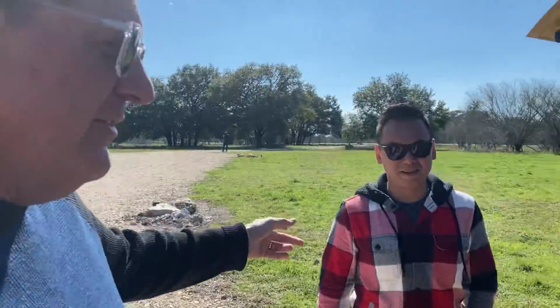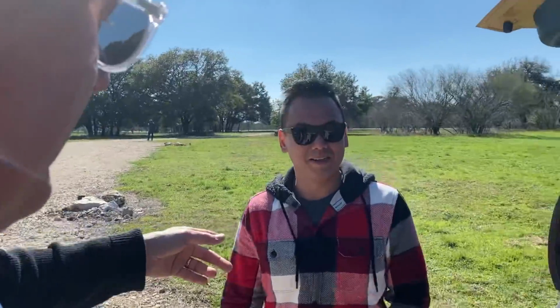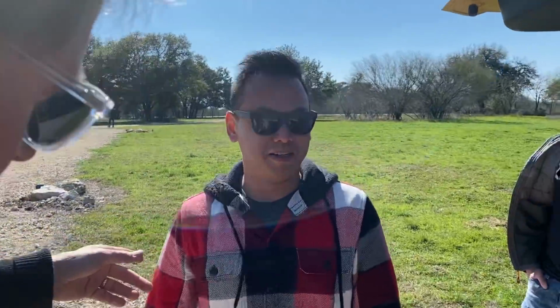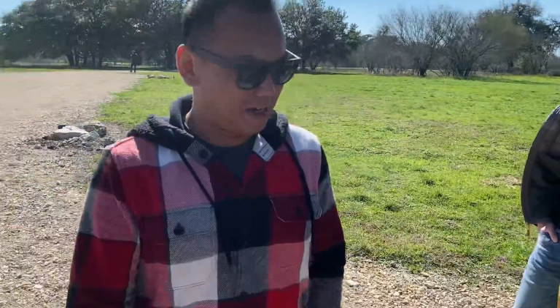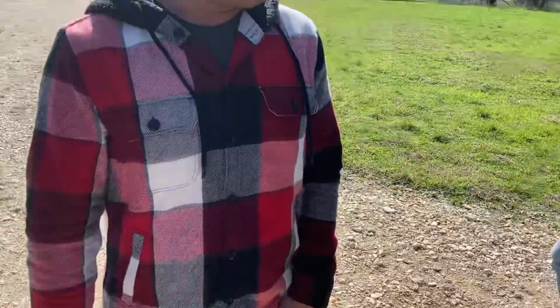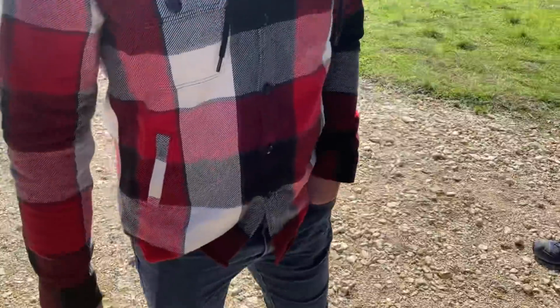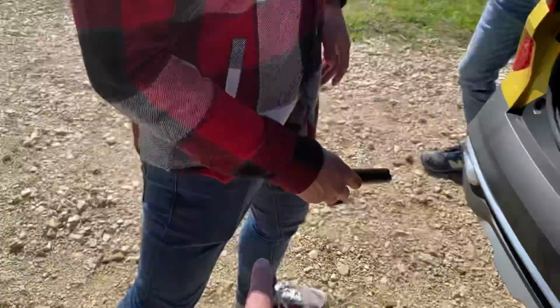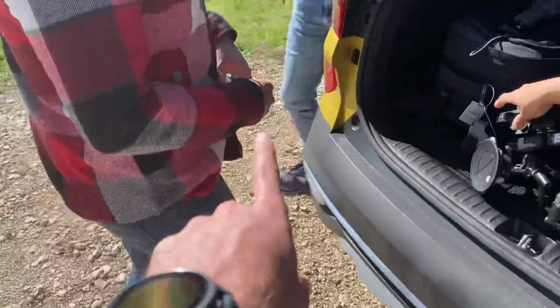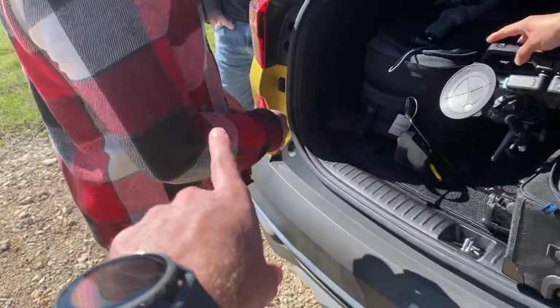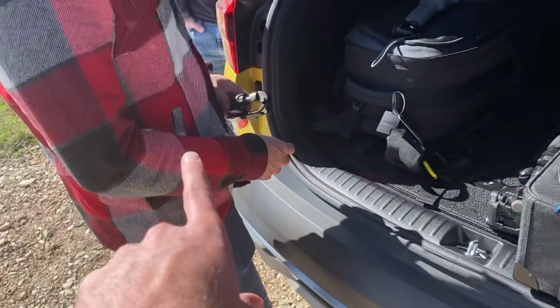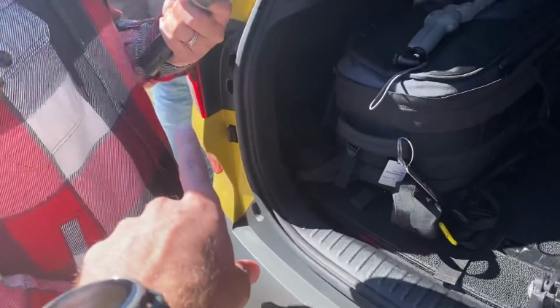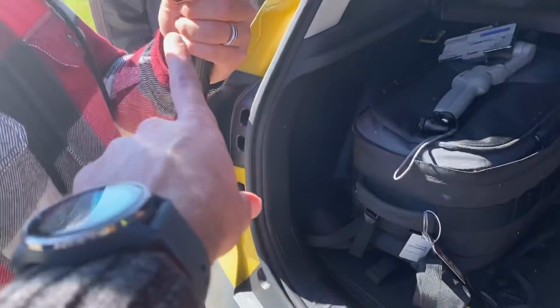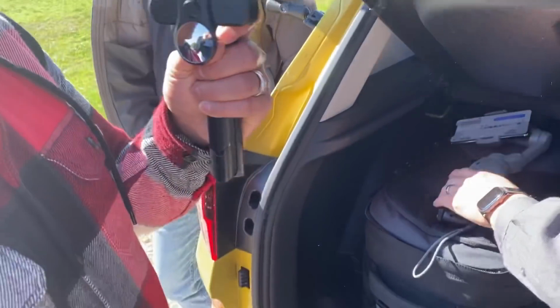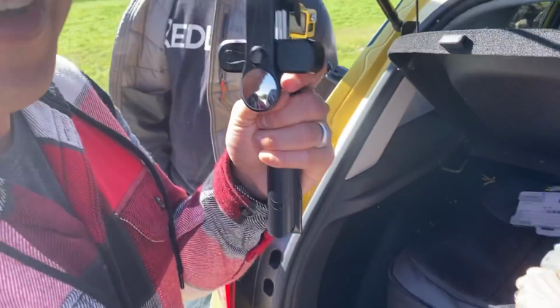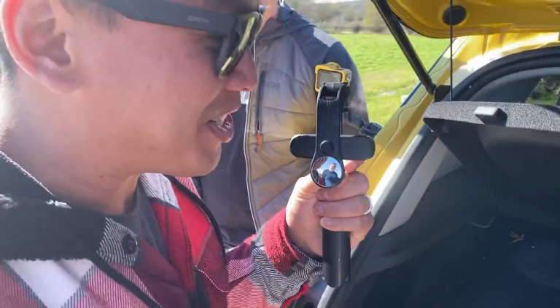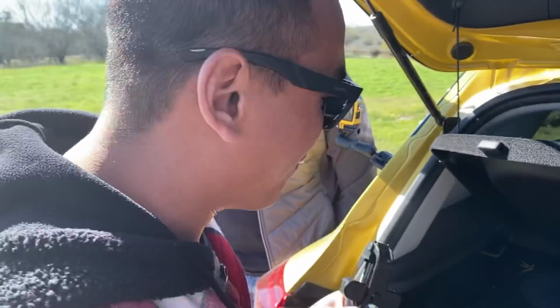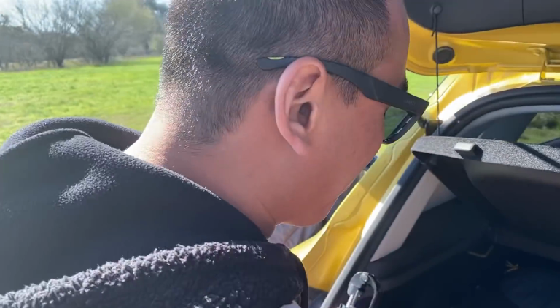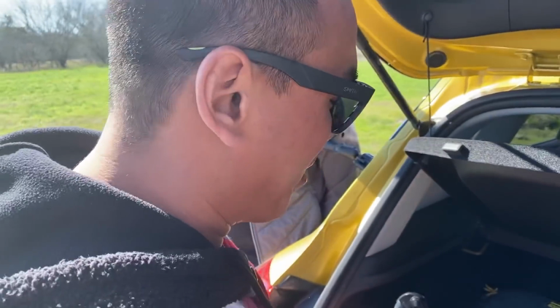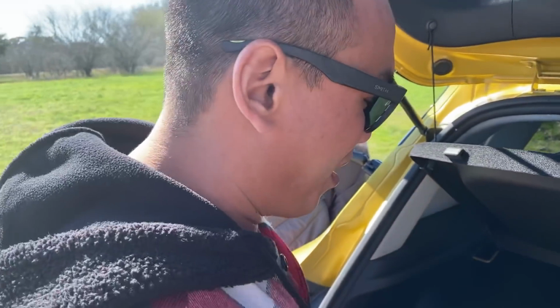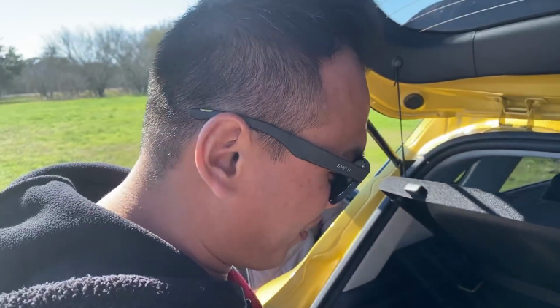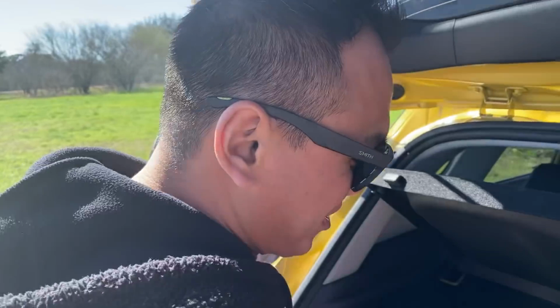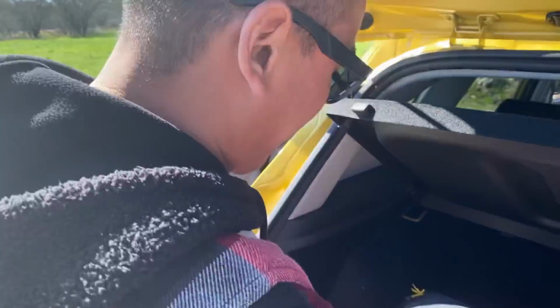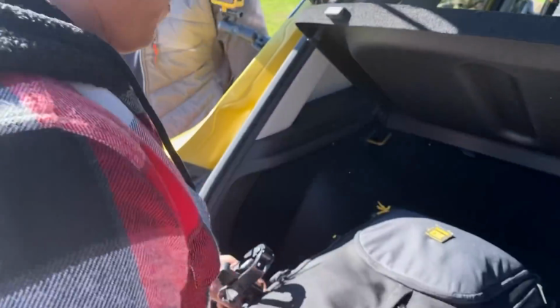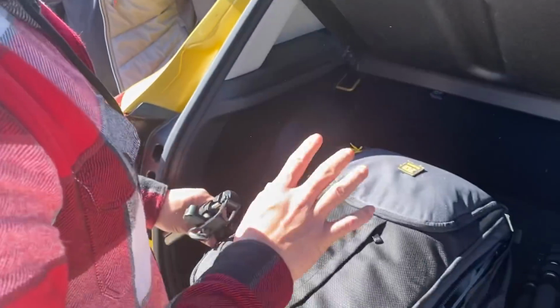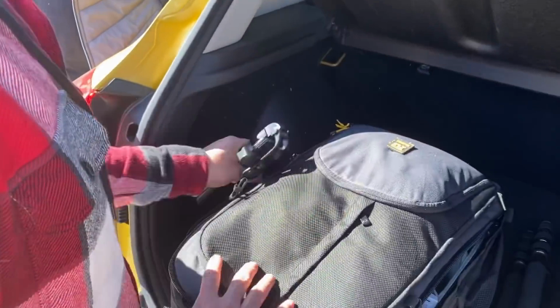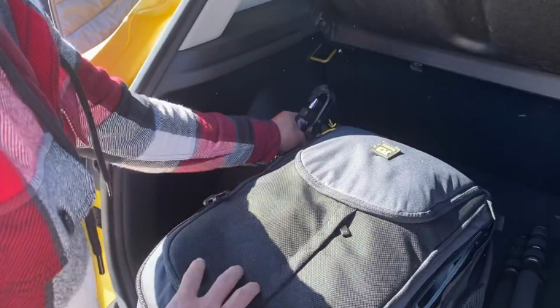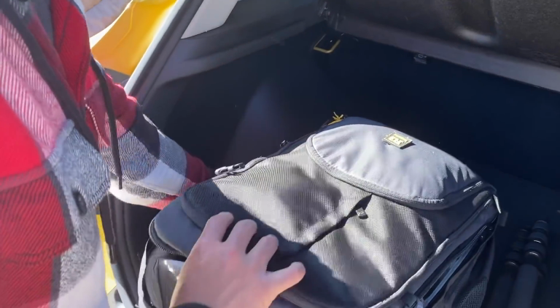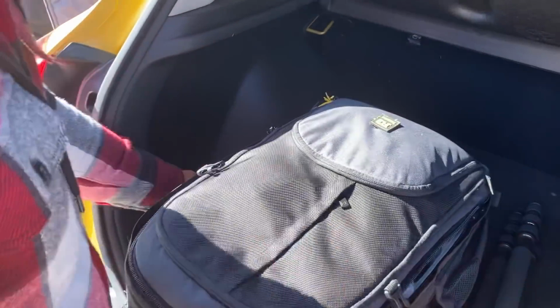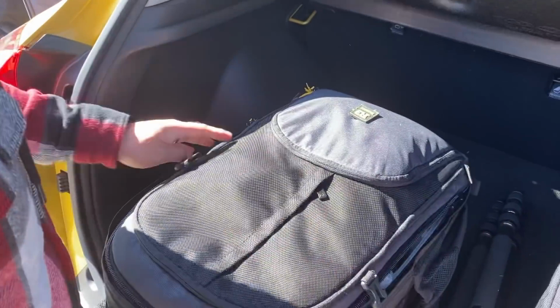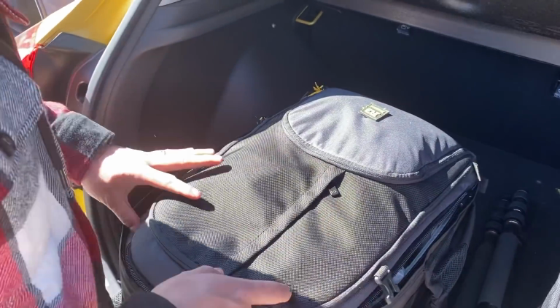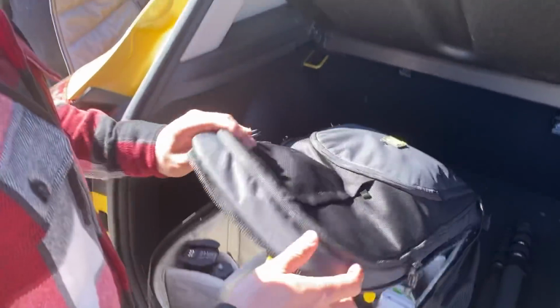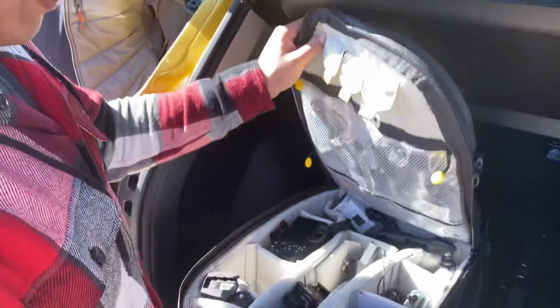What do you use? What's your gear like? He uses a selfie stick. Yes, I use a selfie stick to film everything. All my stuff kind of goes in here. I just got this backpack, which is massive - it's actually thicker than your little roller bag here.